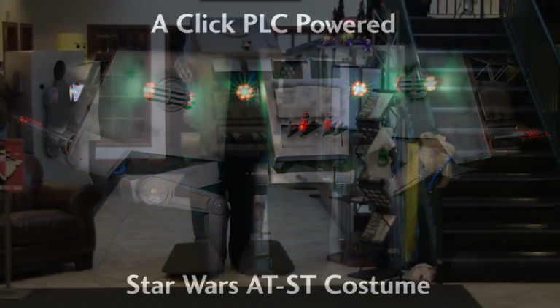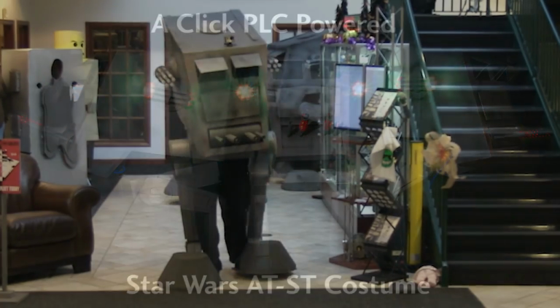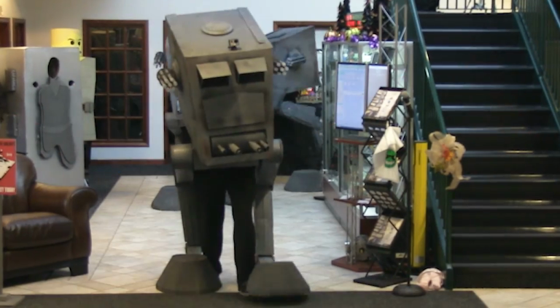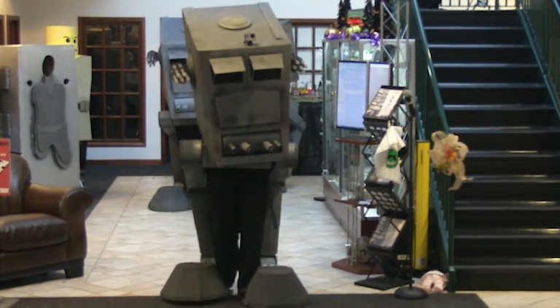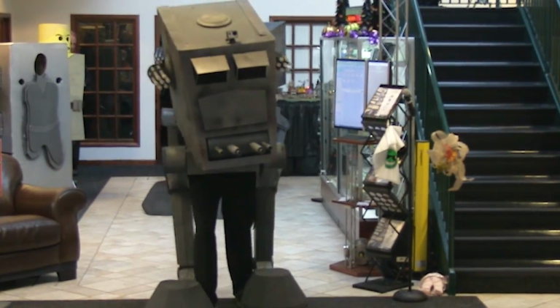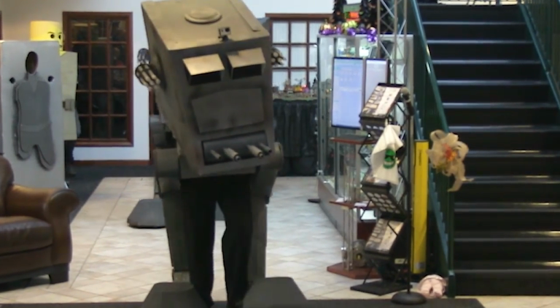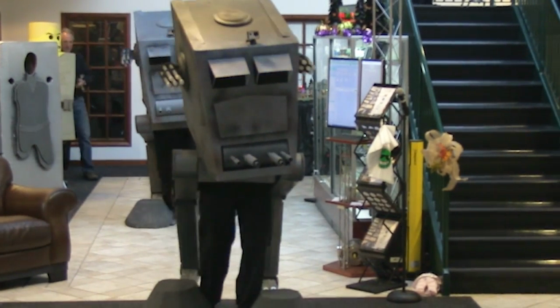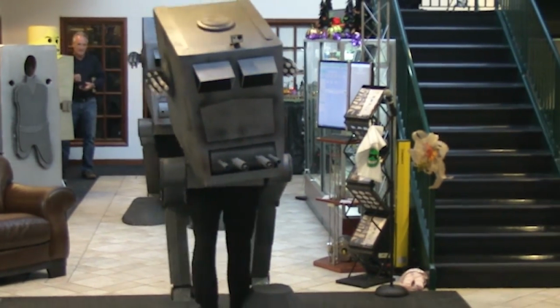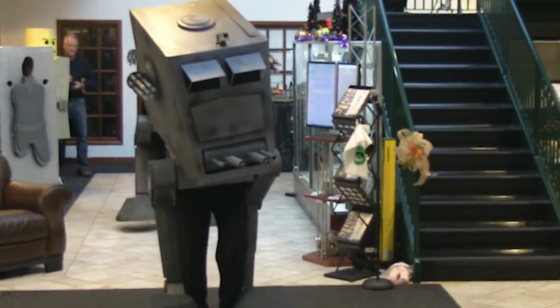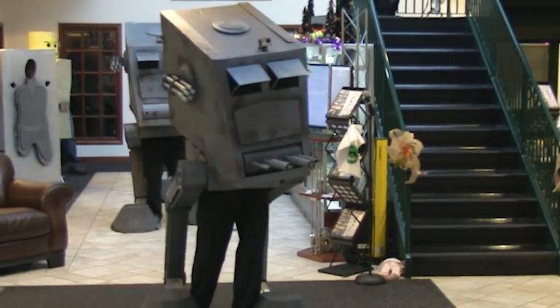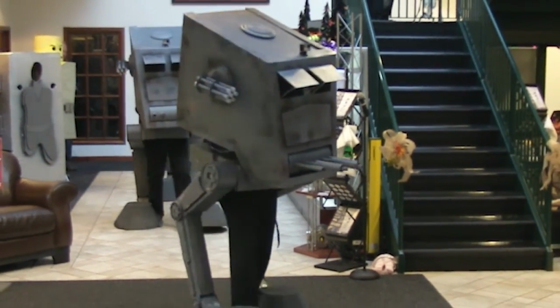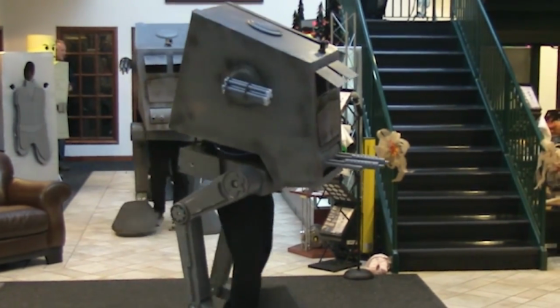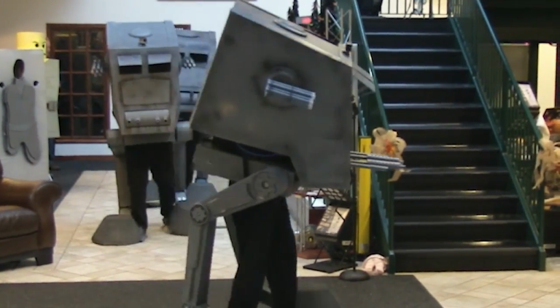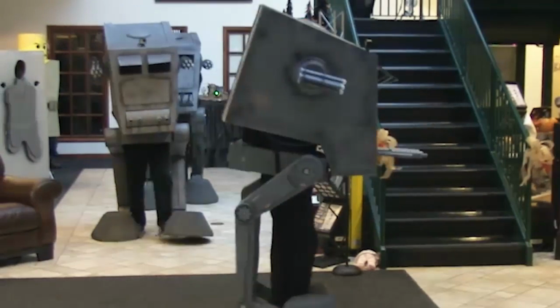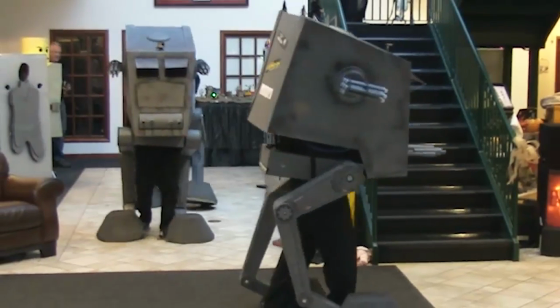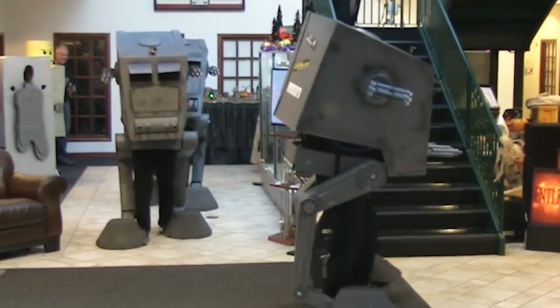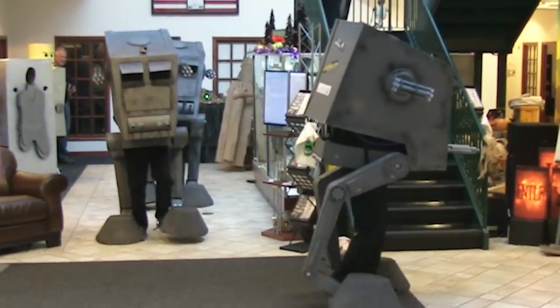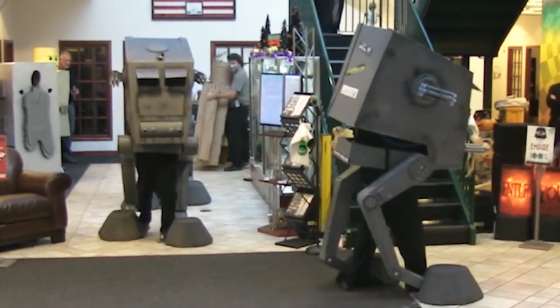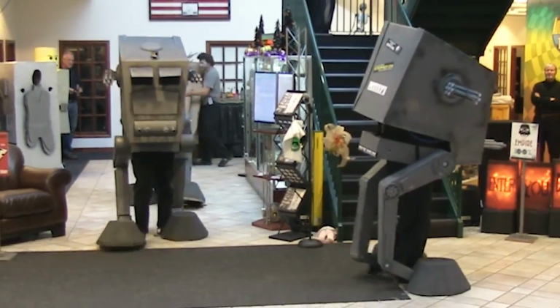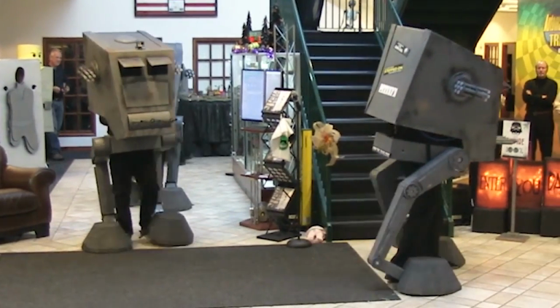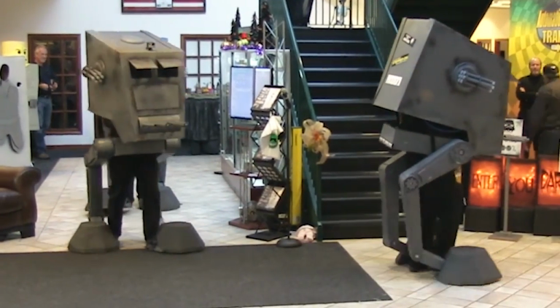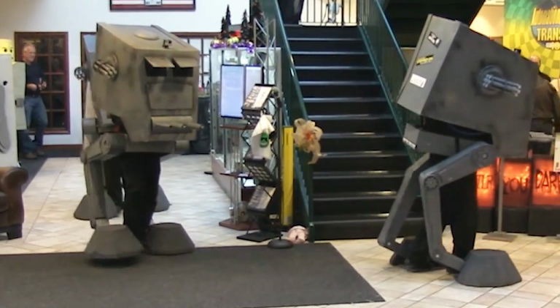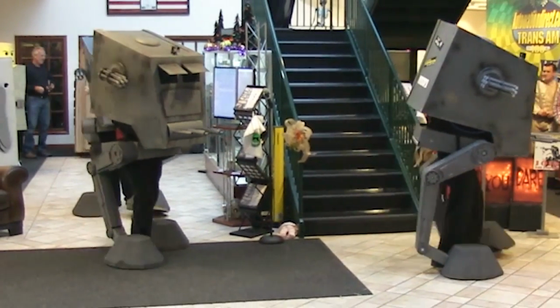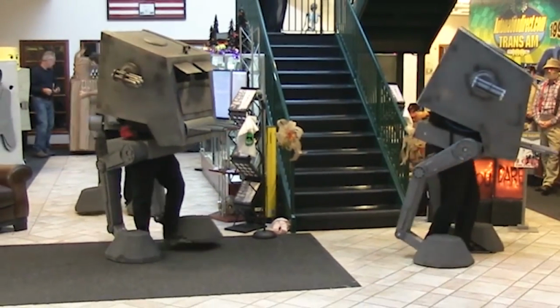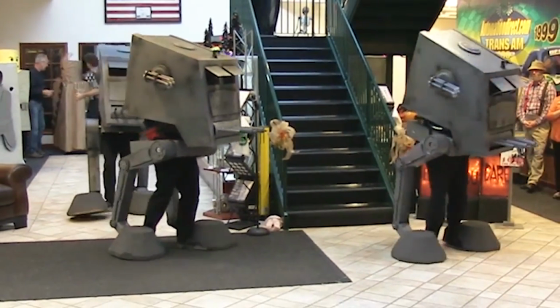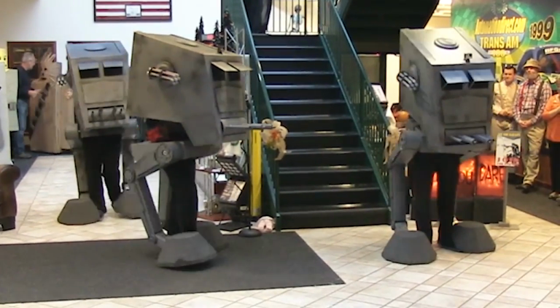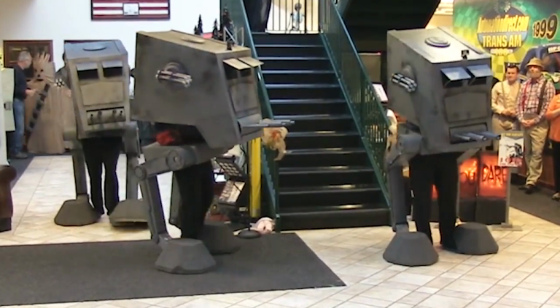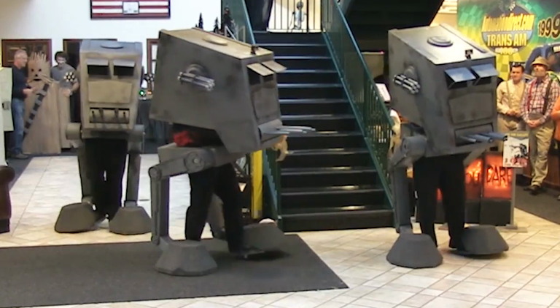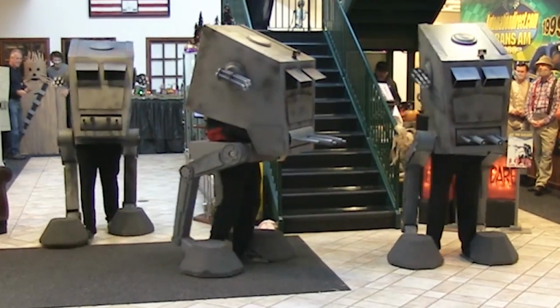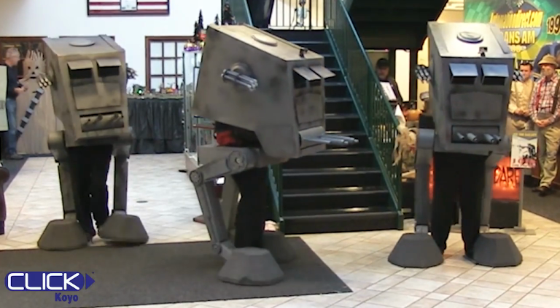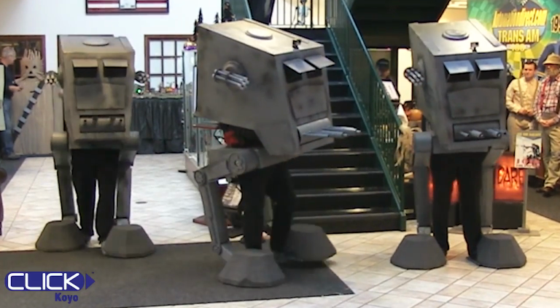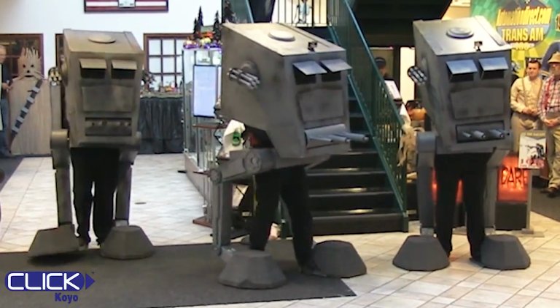The Star Wars All Terrain Scout Transport, or AT-ST, Halloween costume had LED Gatling guns and CO2-powered streamer cannons, also with LEDs, all powered by a Click PLC.